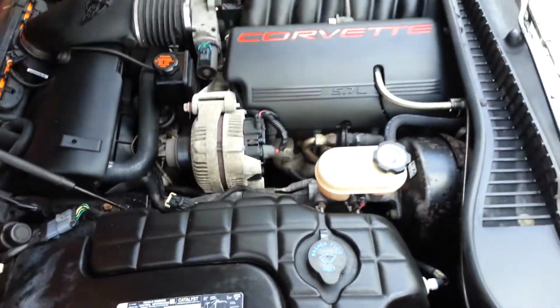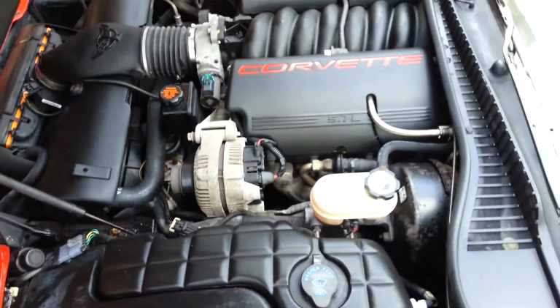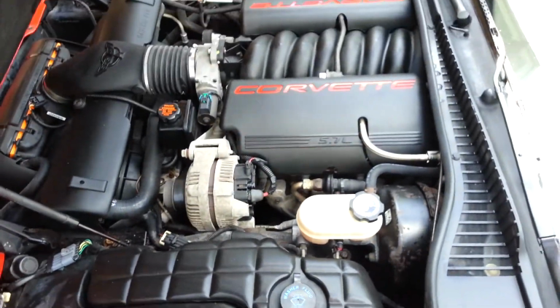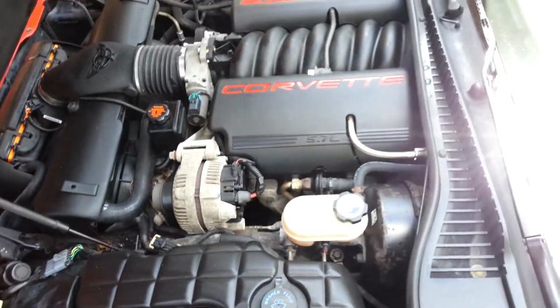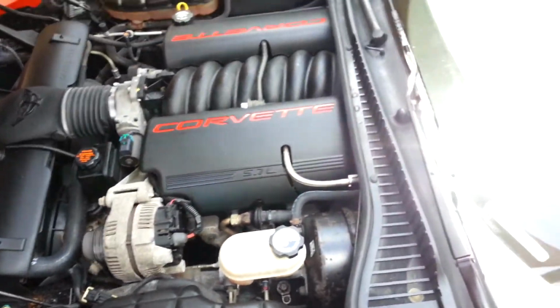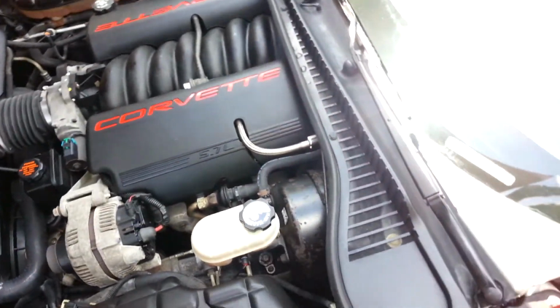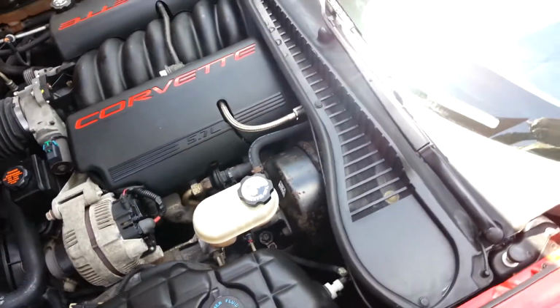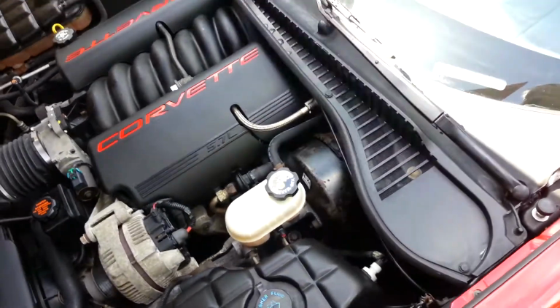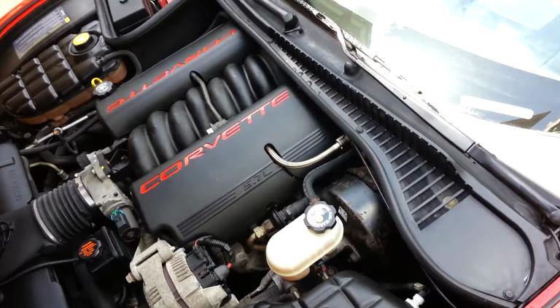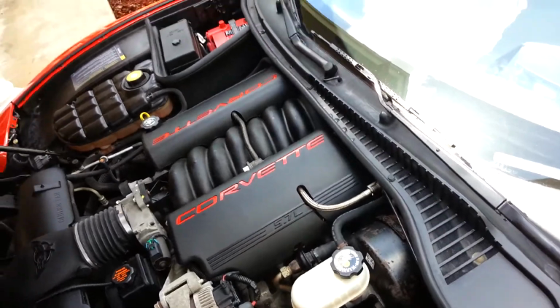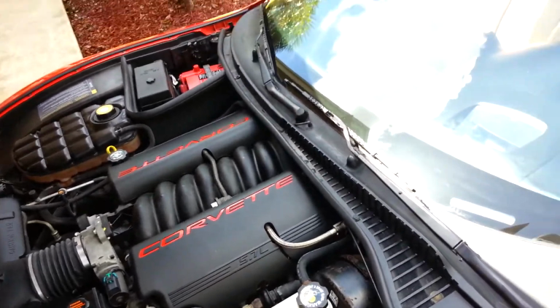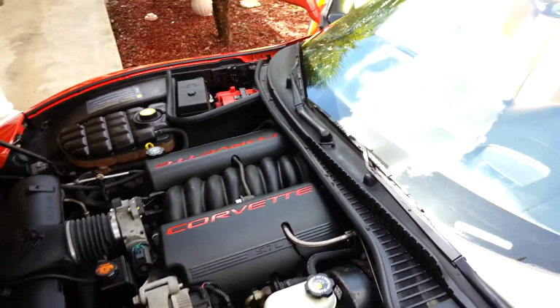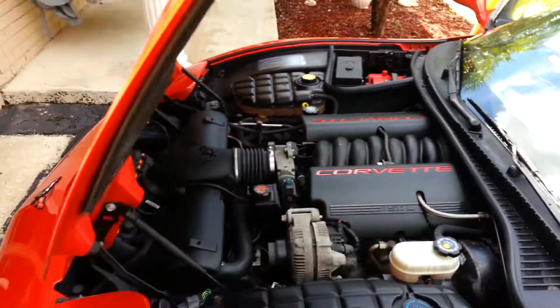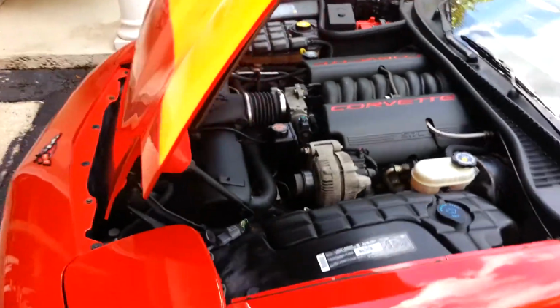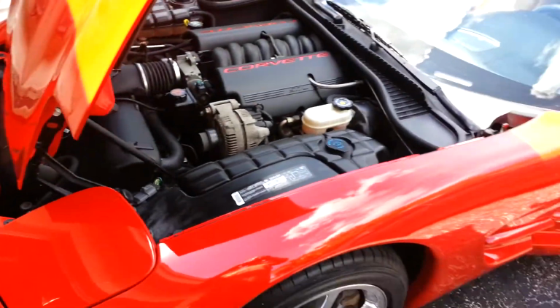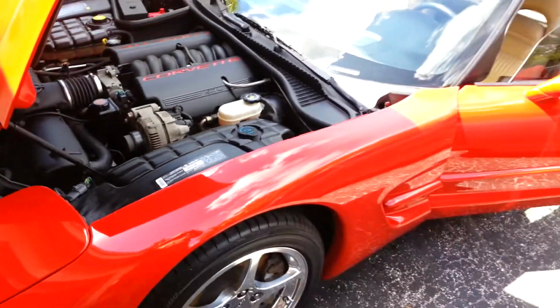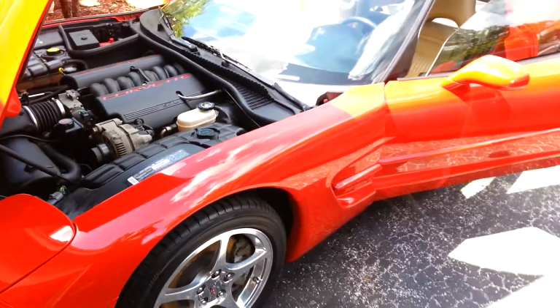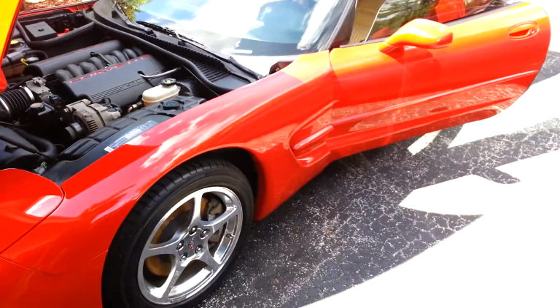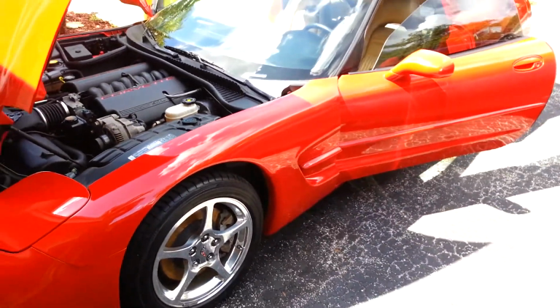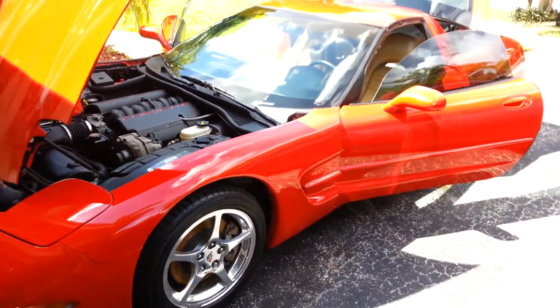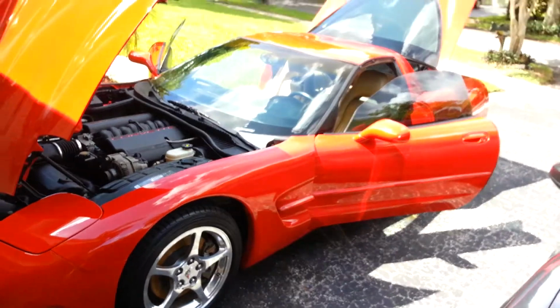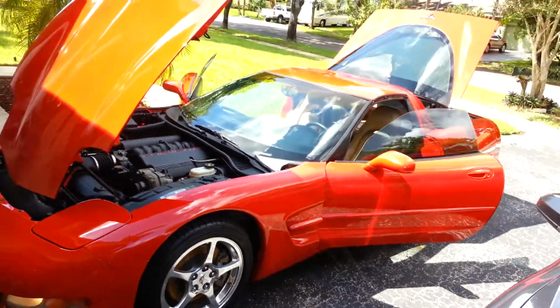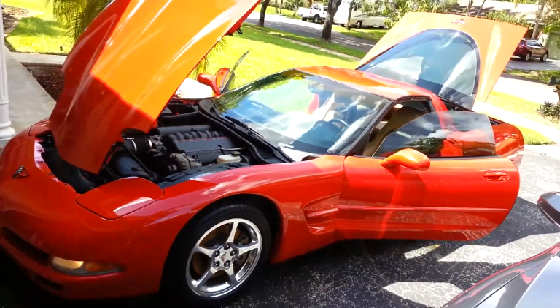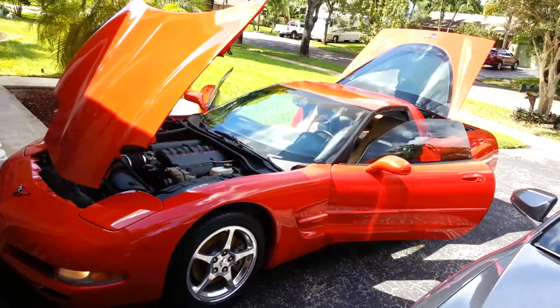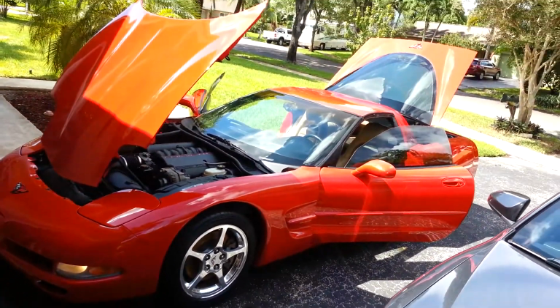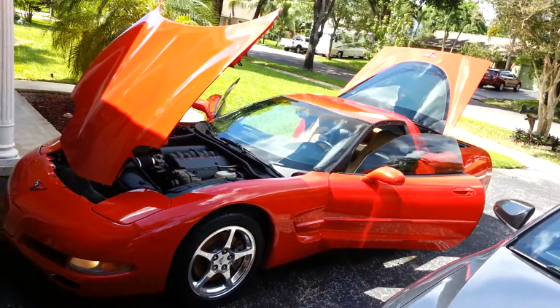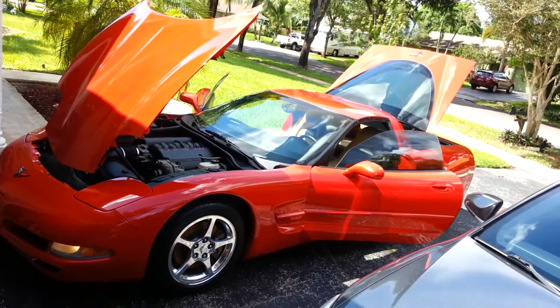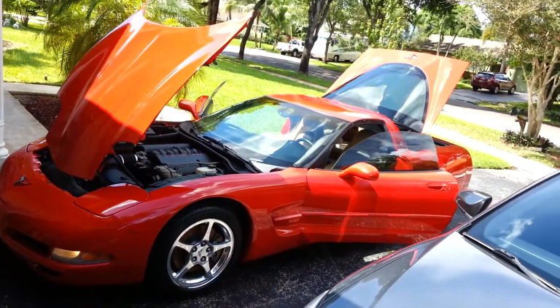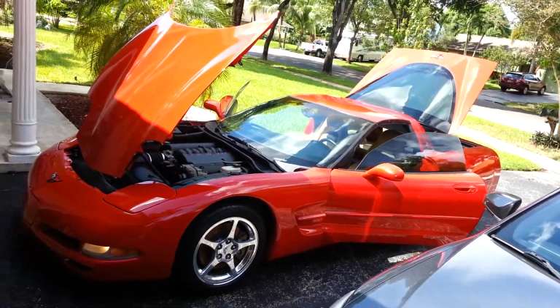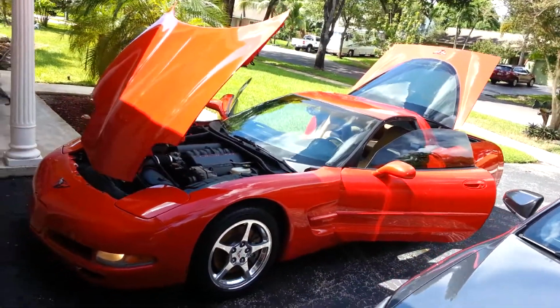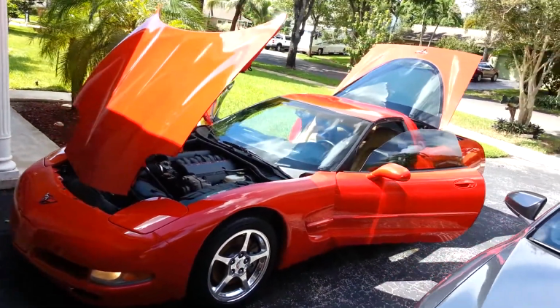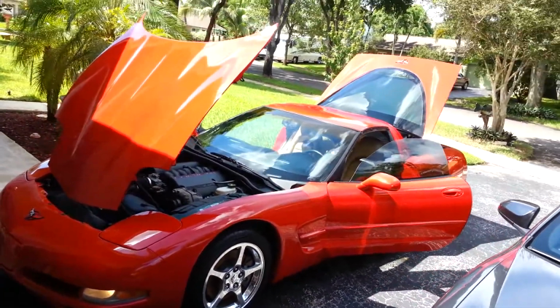I am happy with my new toy and so is my wife Janet. Anyway YouTubers, thanks for showing your C5s and all your tips and forum tricks. Catch you guys later.